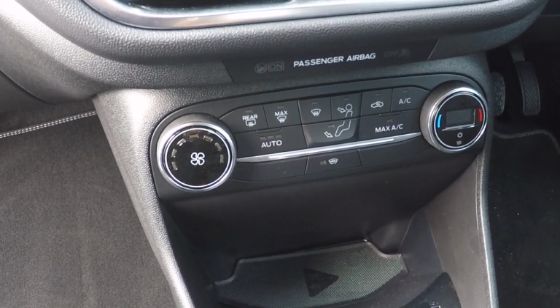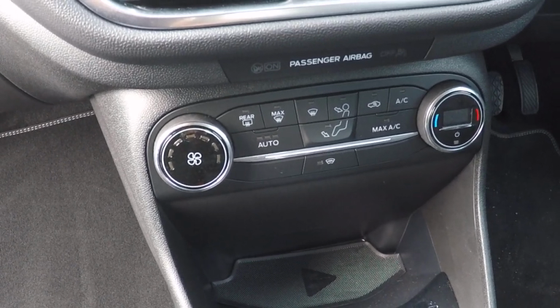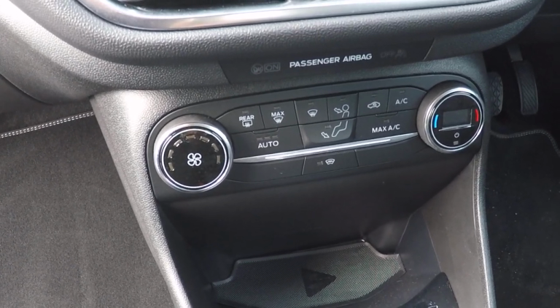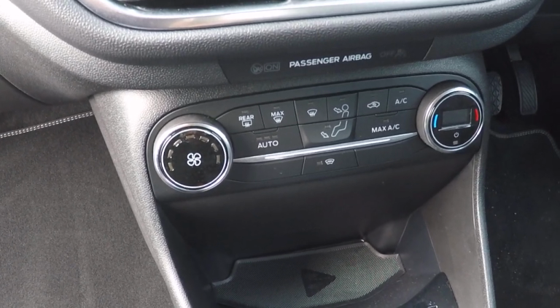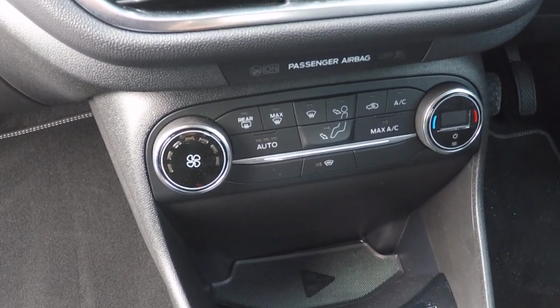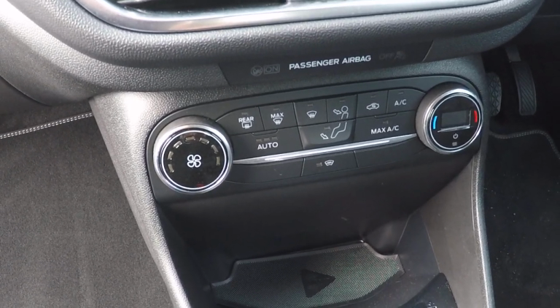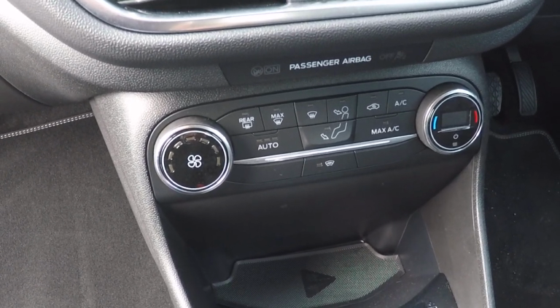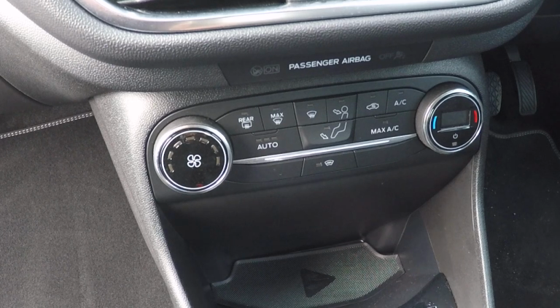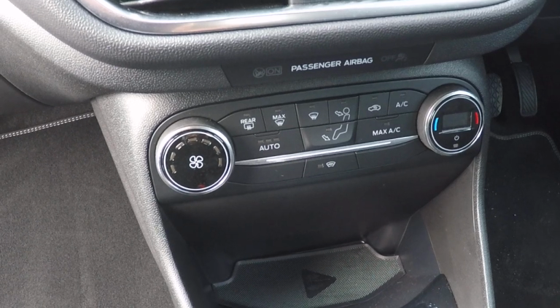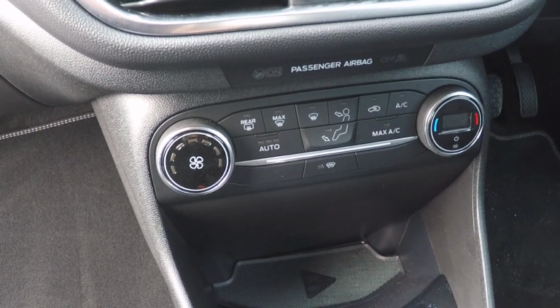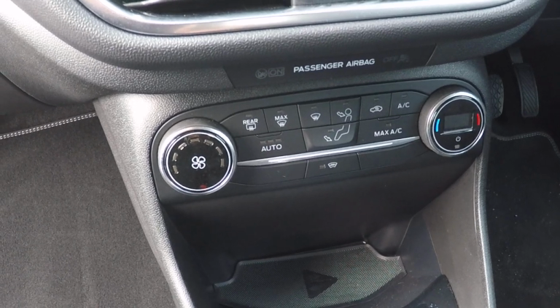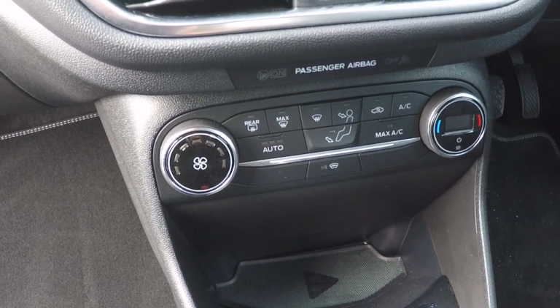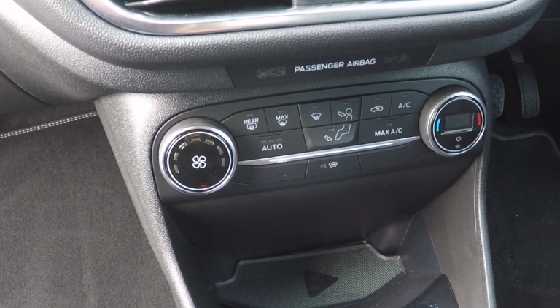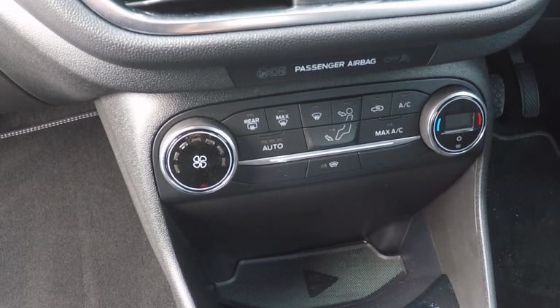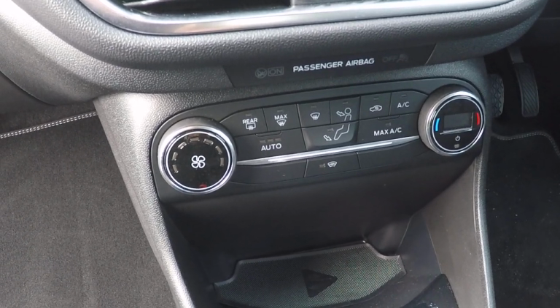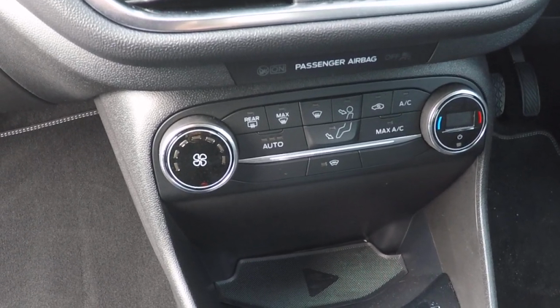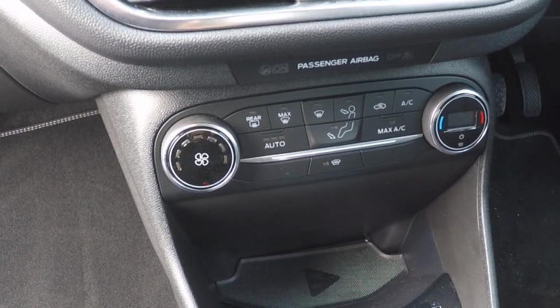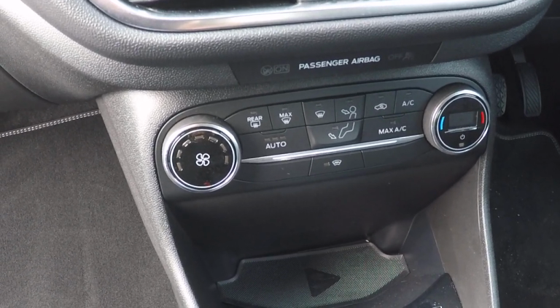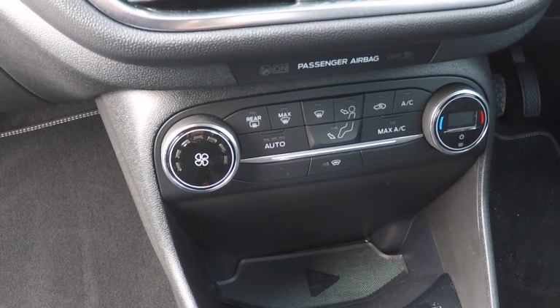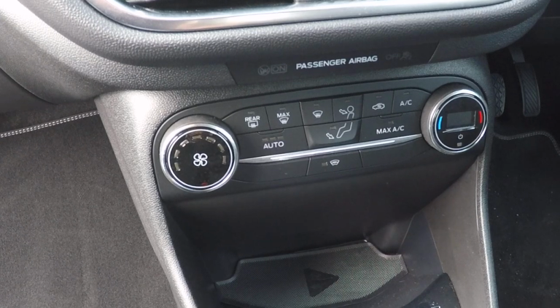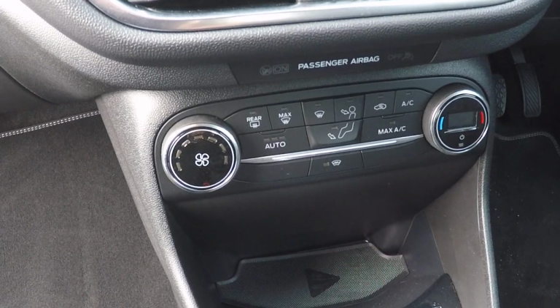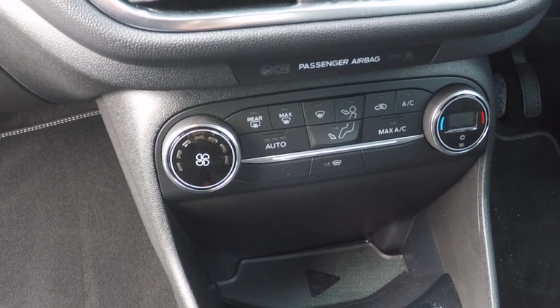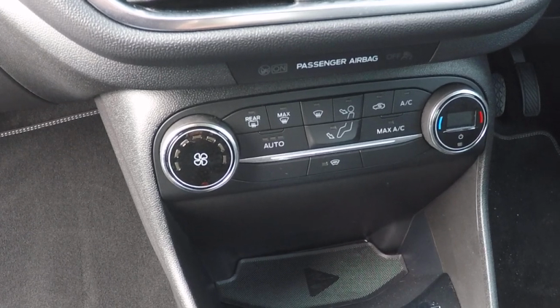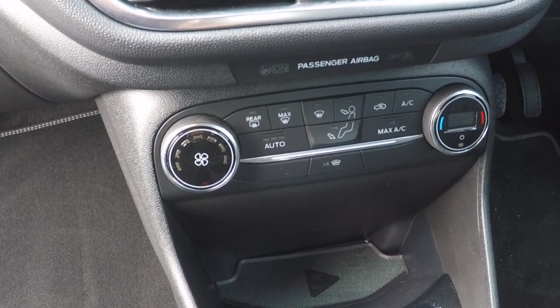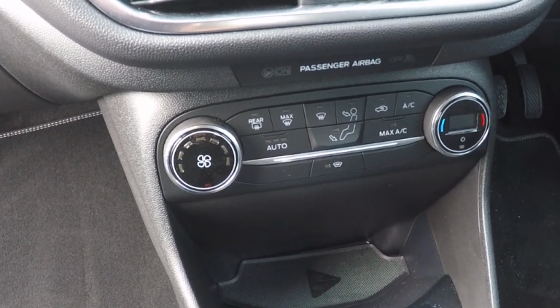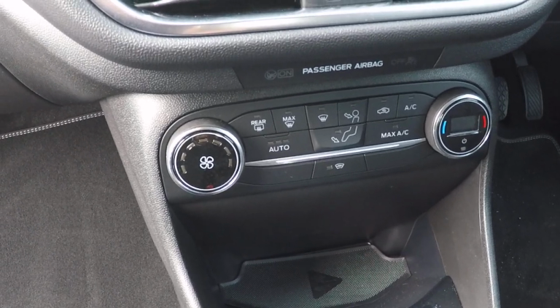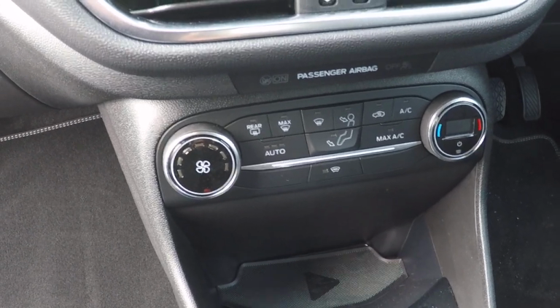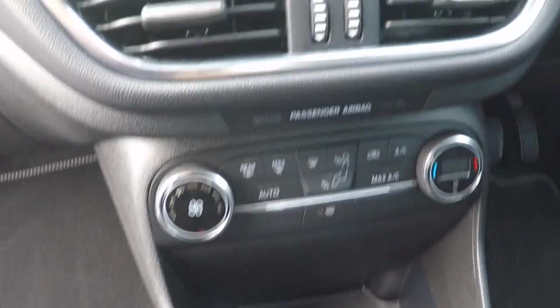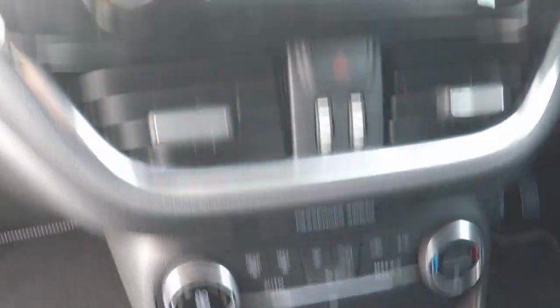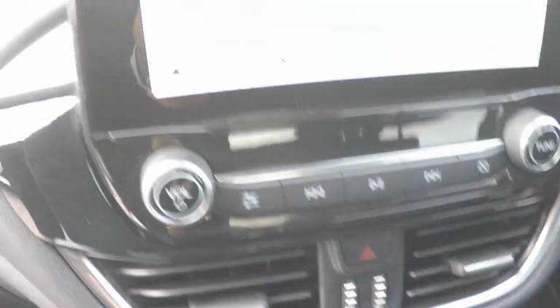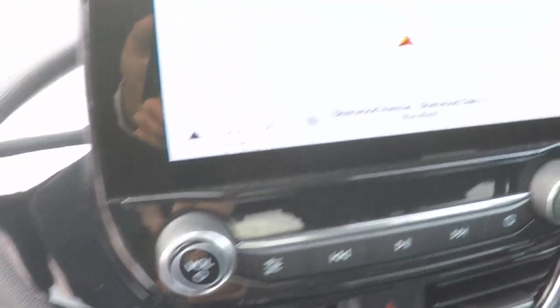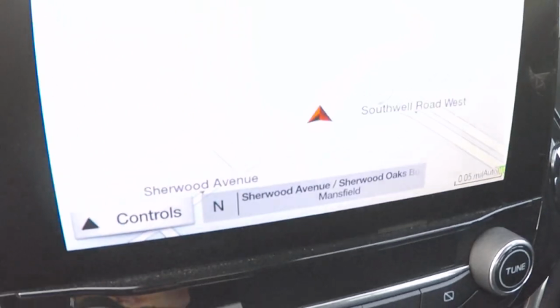There's your temperature control — it's all automated. Just press the Auto button, set the temperature to how you like it and it will maintain it at that. It also has air conditioning and a heated front windscreen on this car.